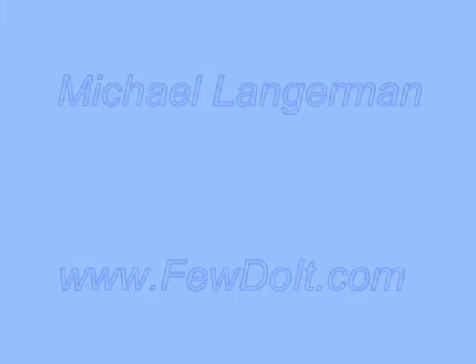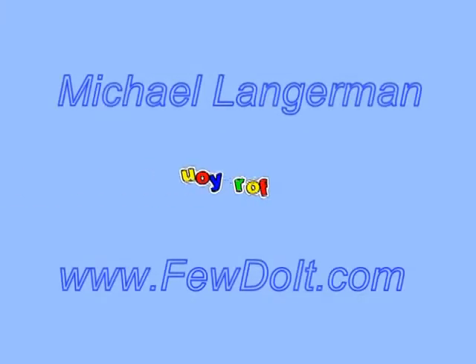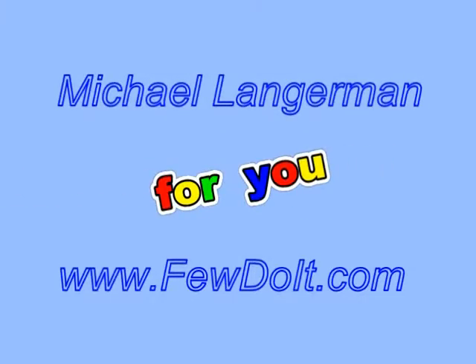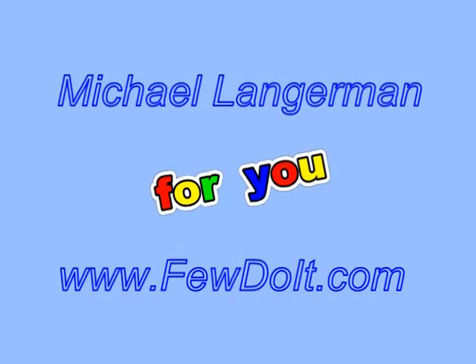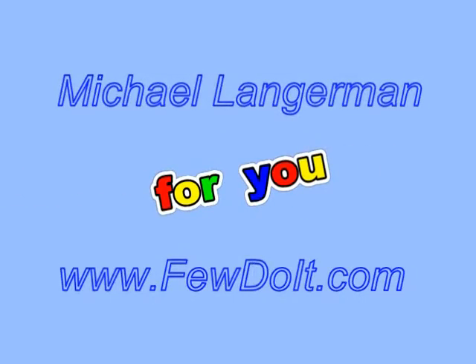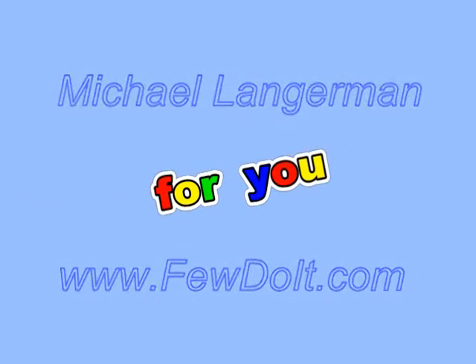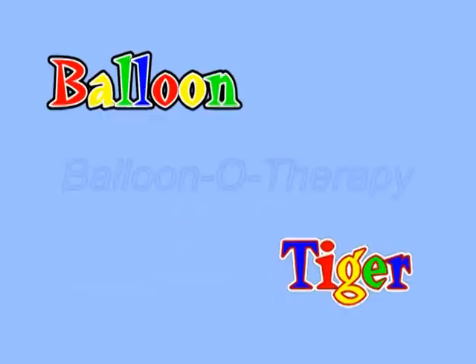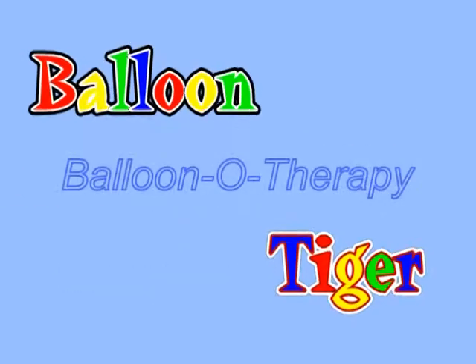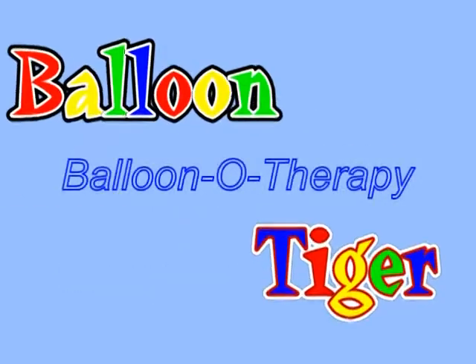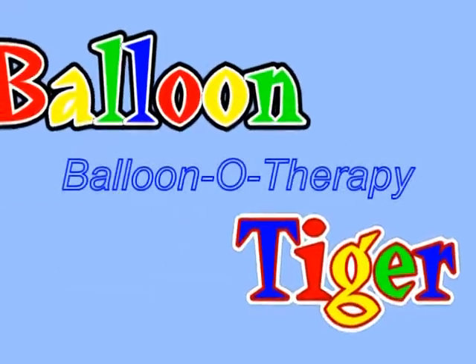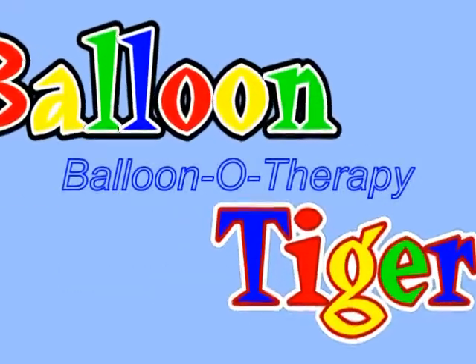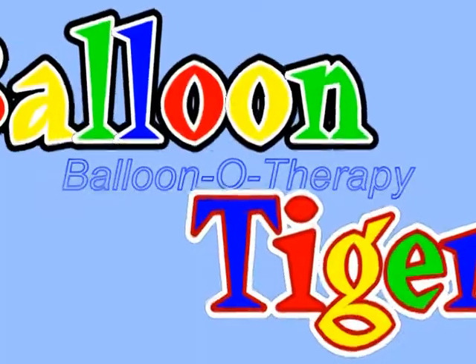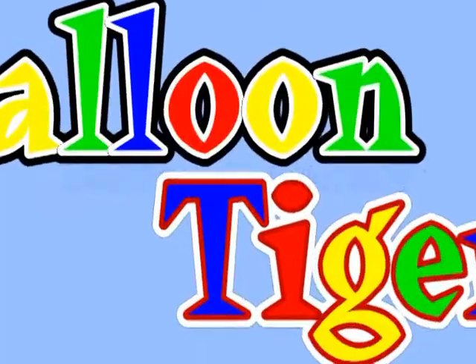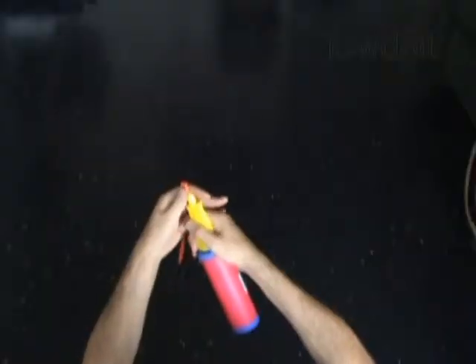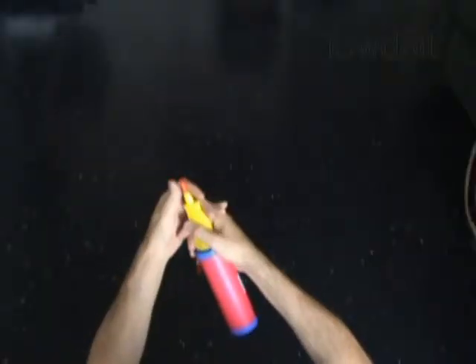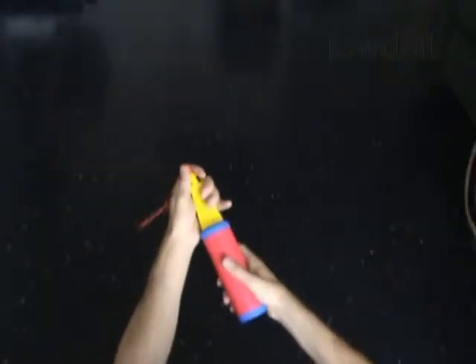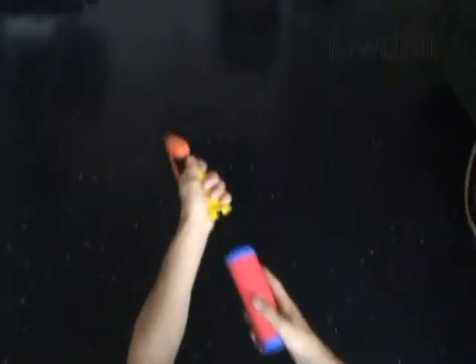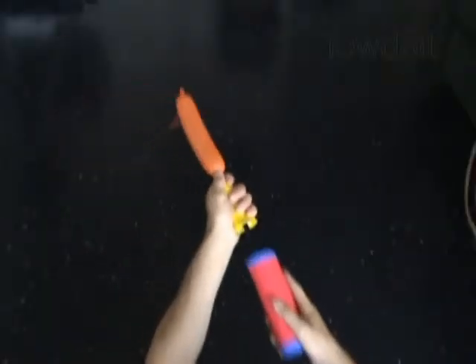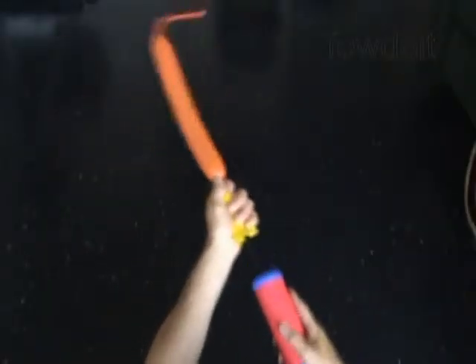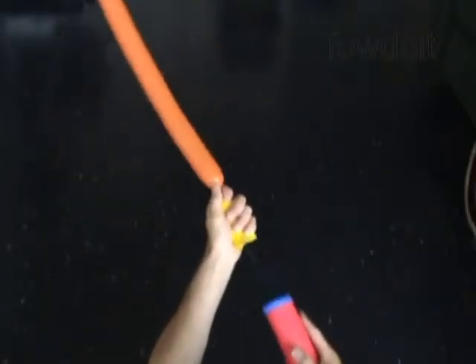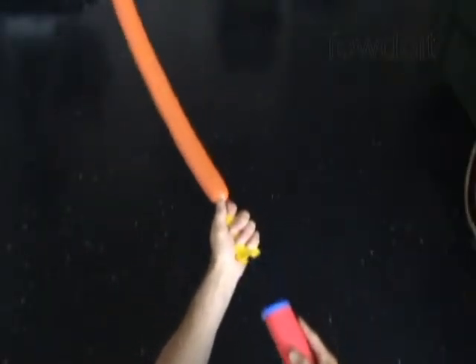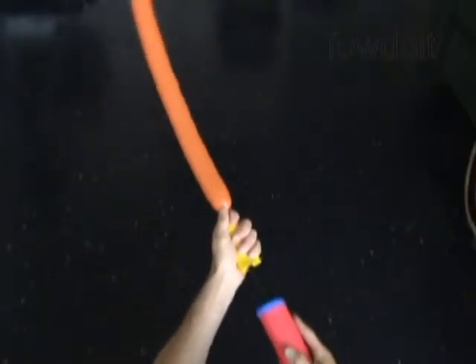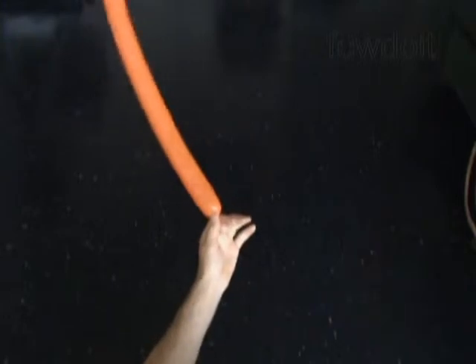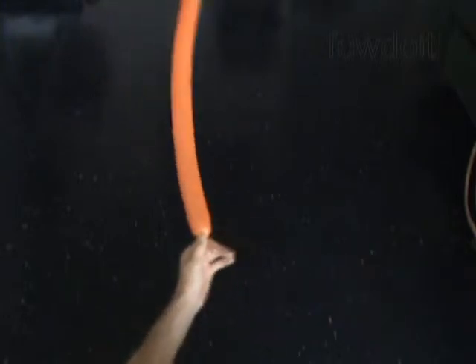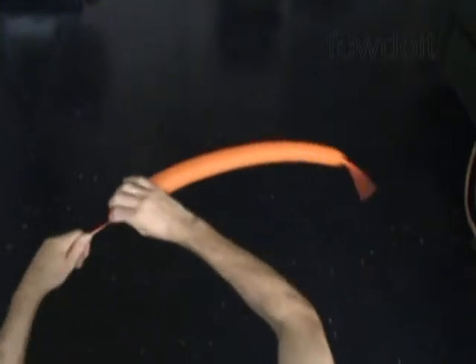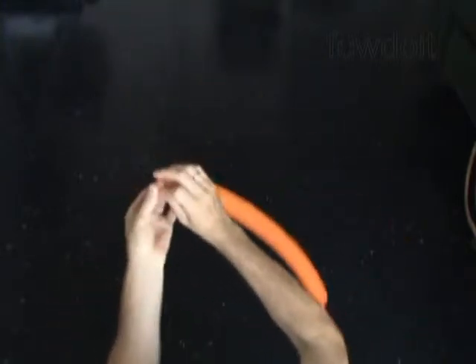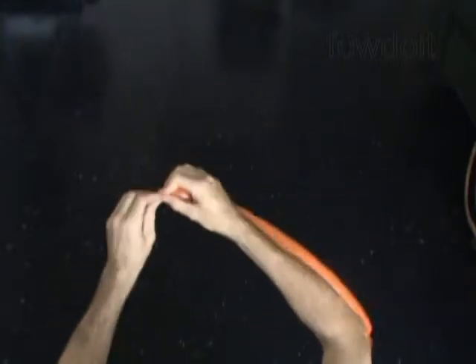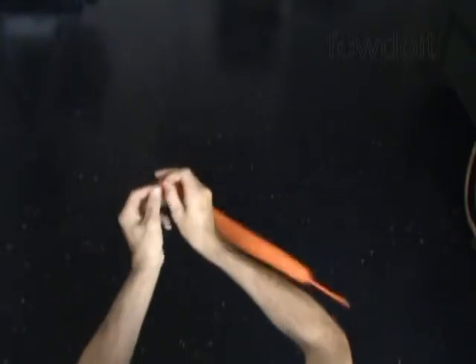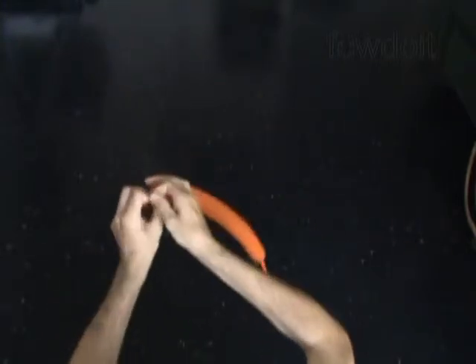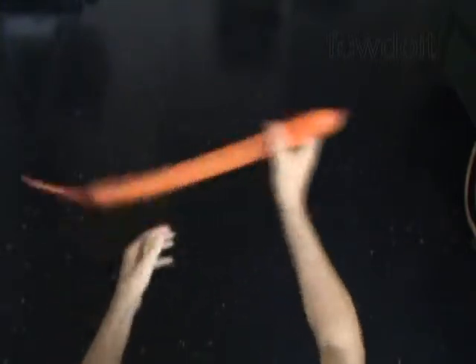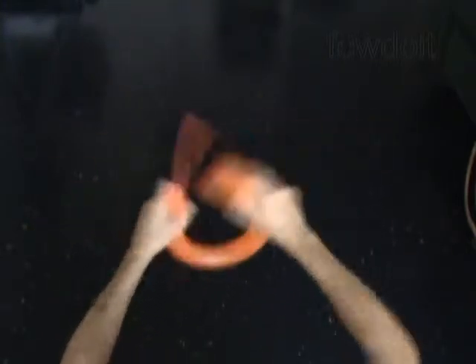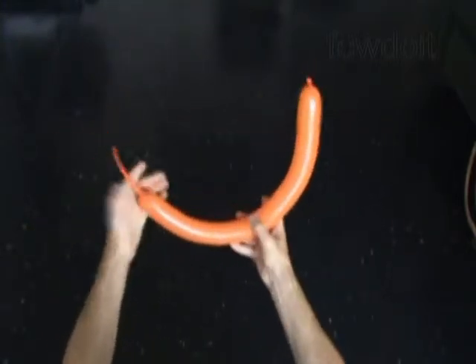Hello everybody! Today we are going to make a sculpture of cartoon character Tiger. Let's inflate an orange color balloon leaving about 5 inches of flat tail. We are going to use this balloon to make the head of the tiger.